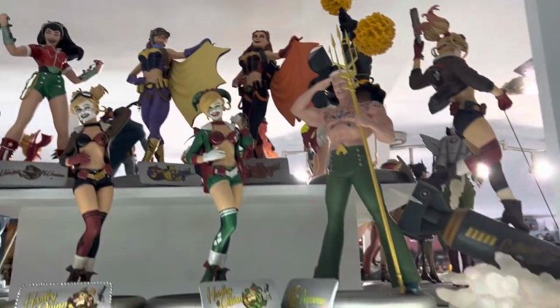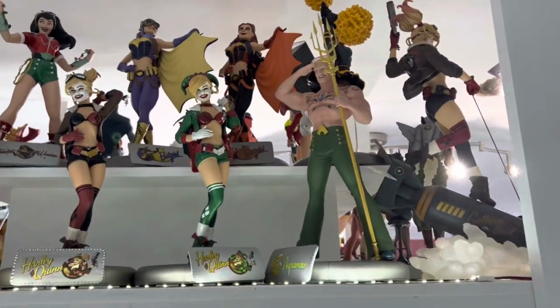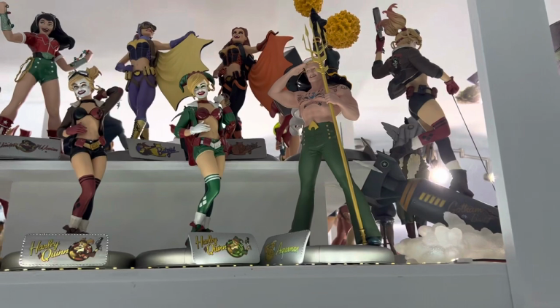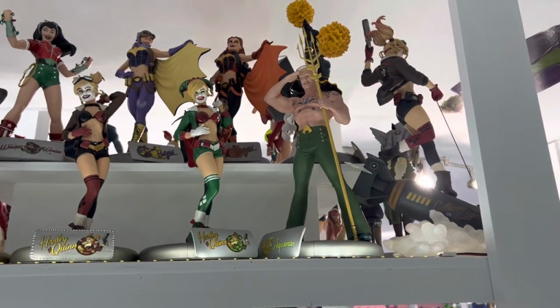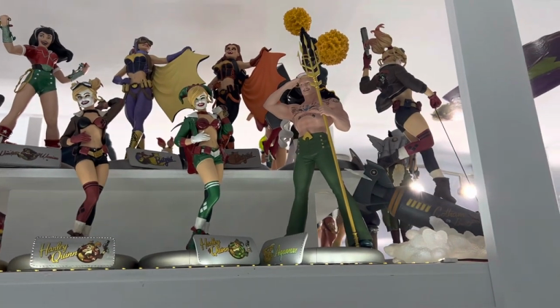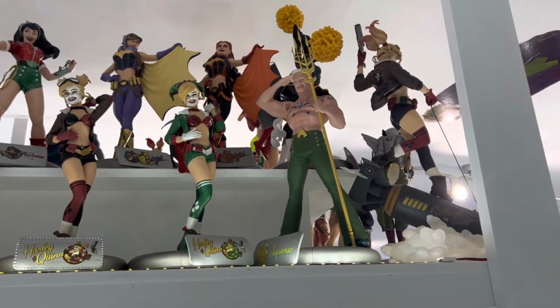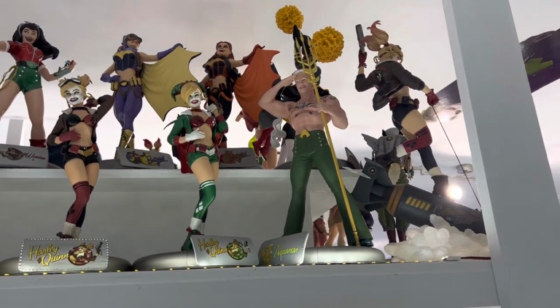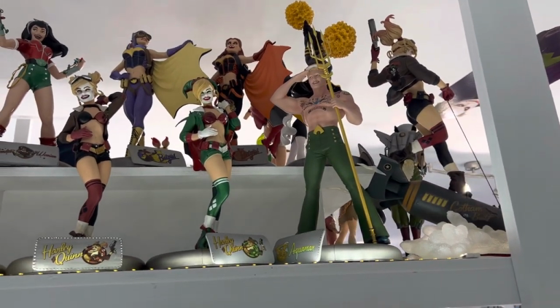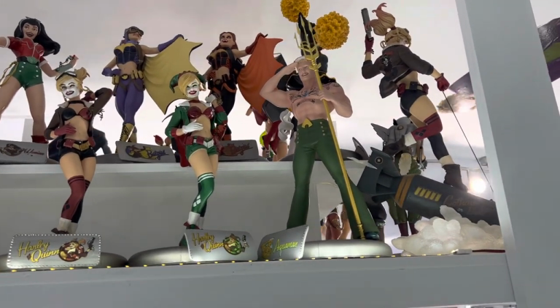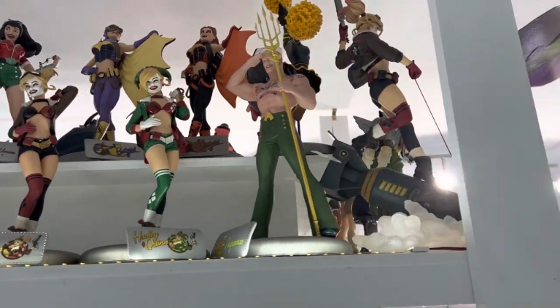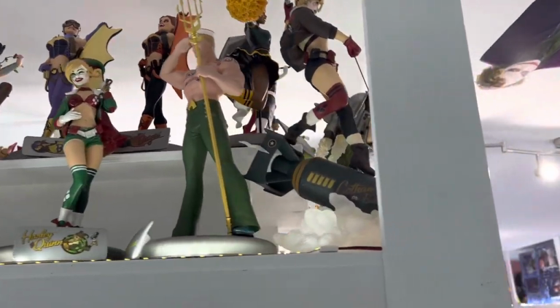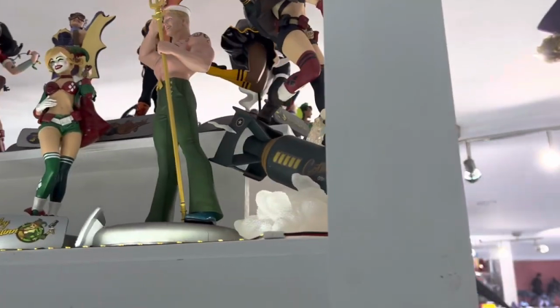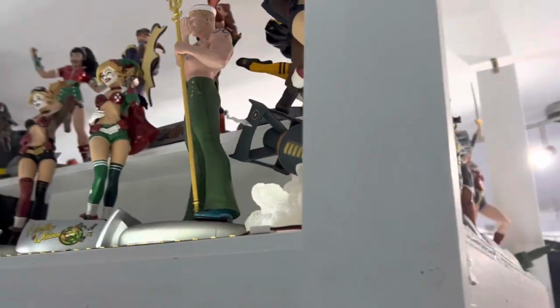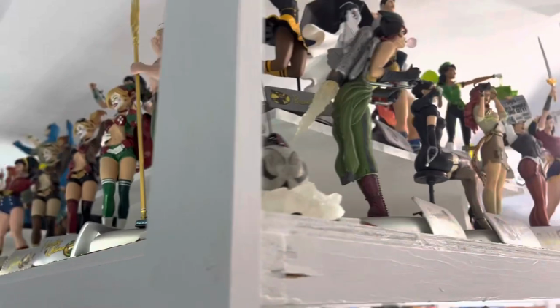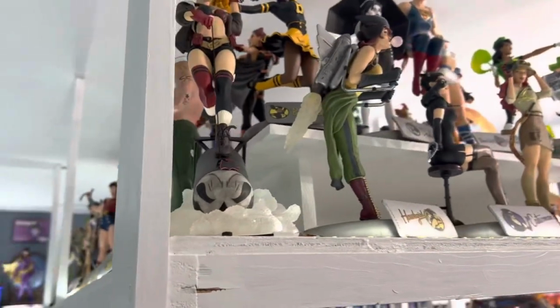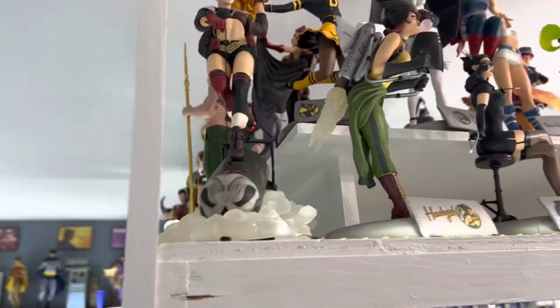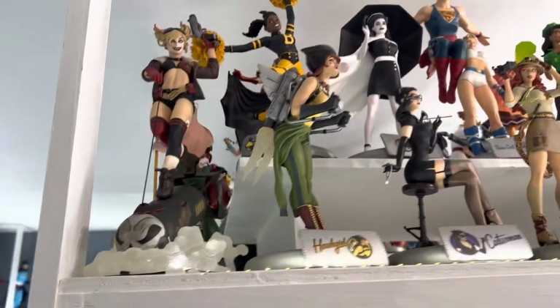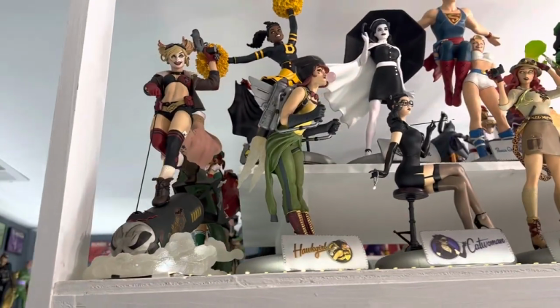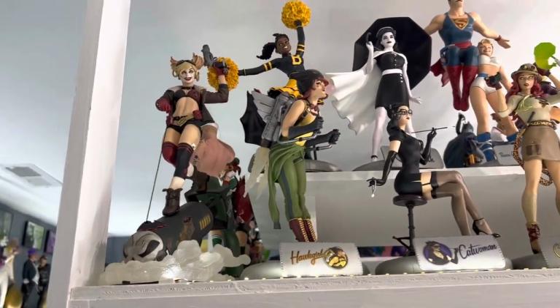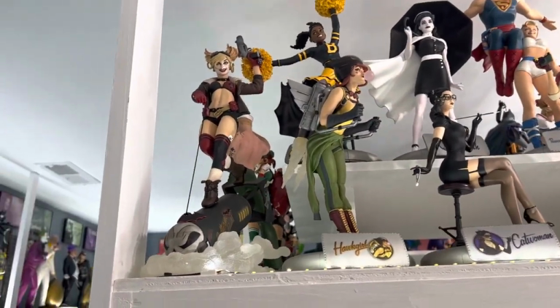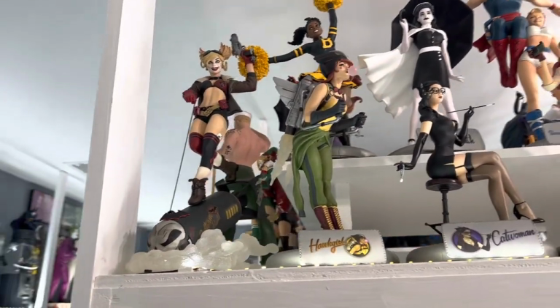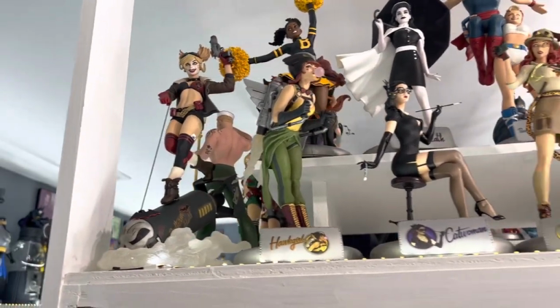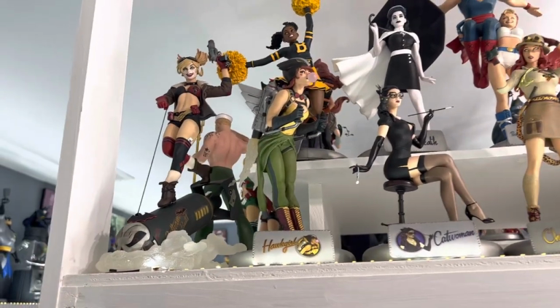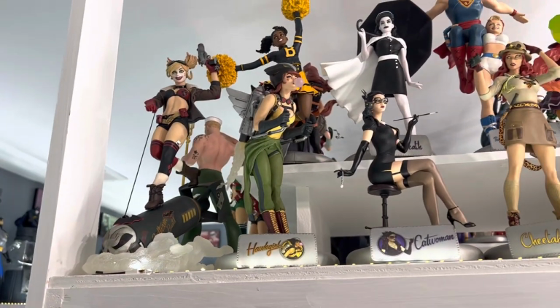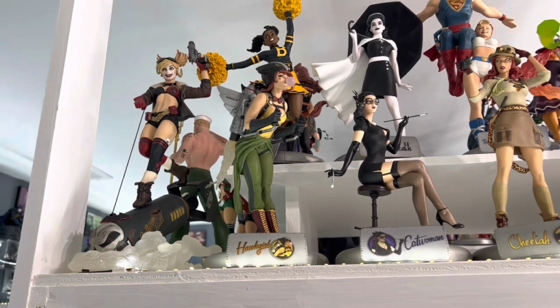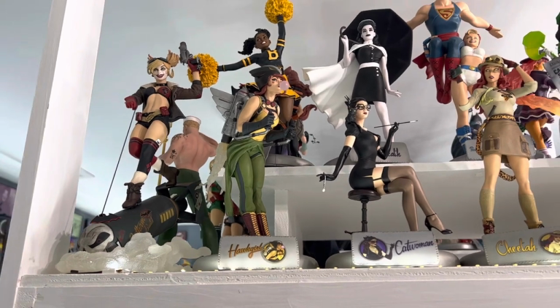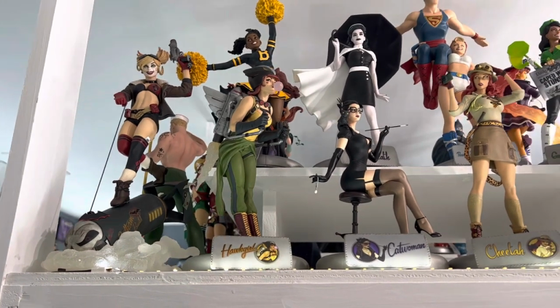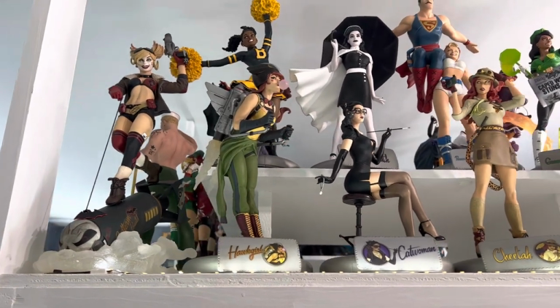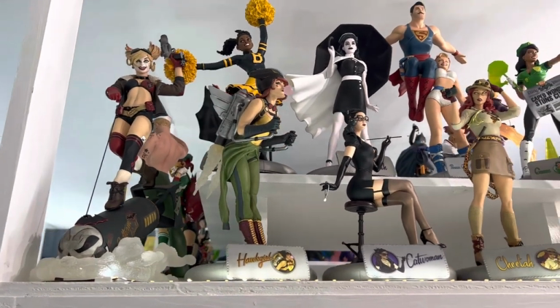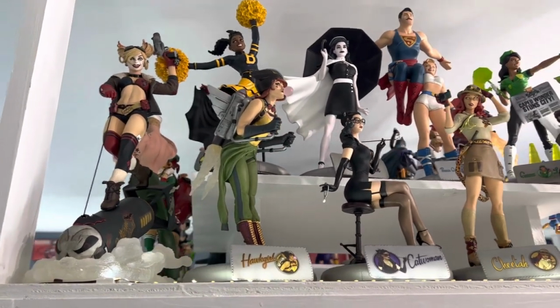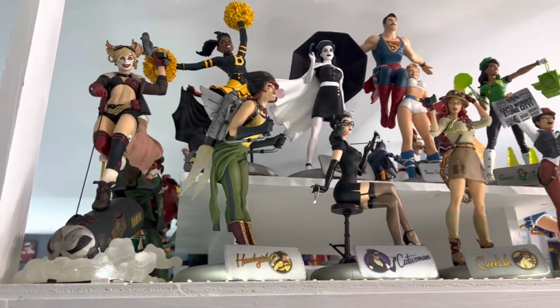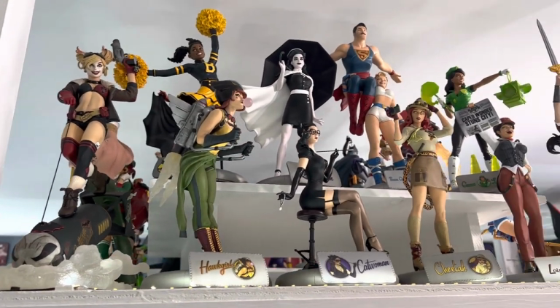Now the girls weren't the only ones they did — they did some beefcake. There's Aquaman. They love to do Harley; I already had three Harleys. And there's this deluxe Harley over here, sort of riding the bomb — very similar to the movie we all know and love.